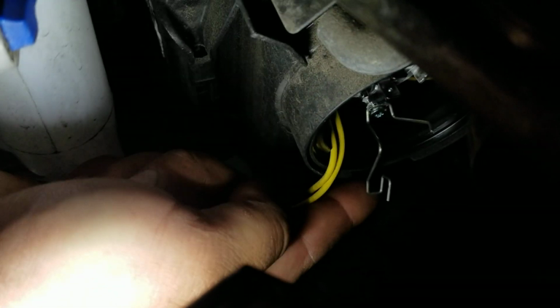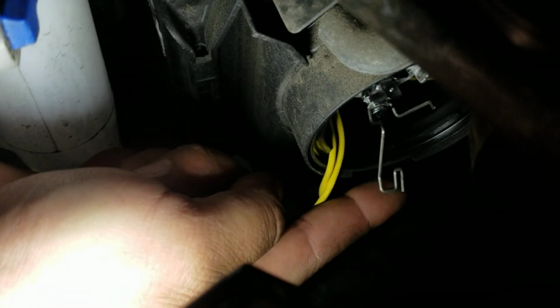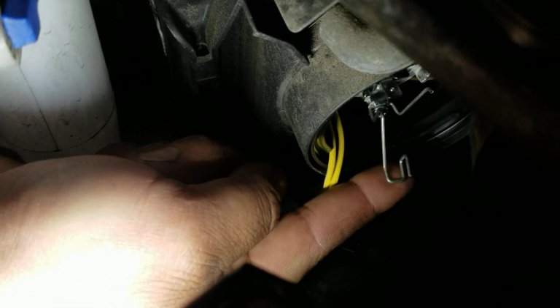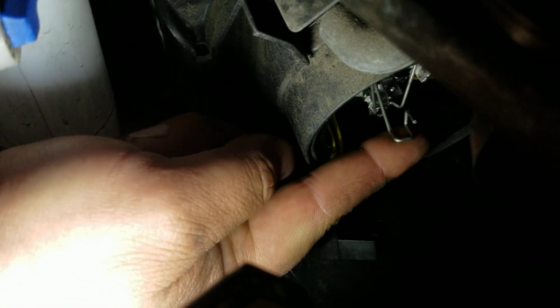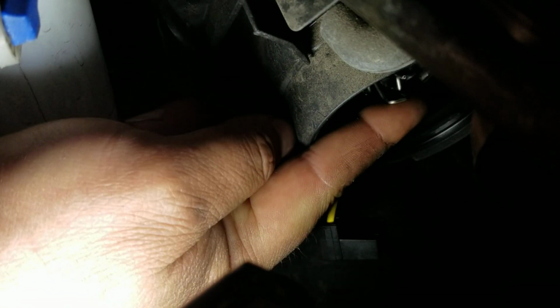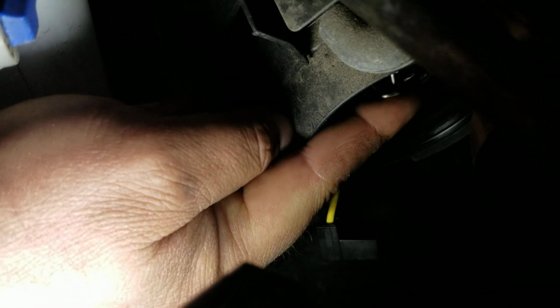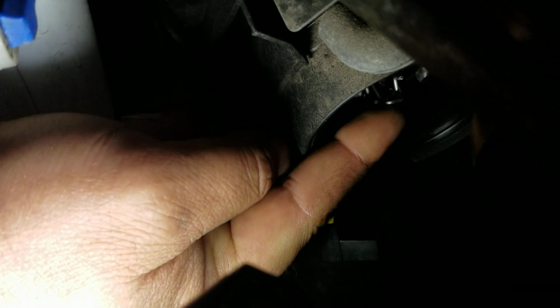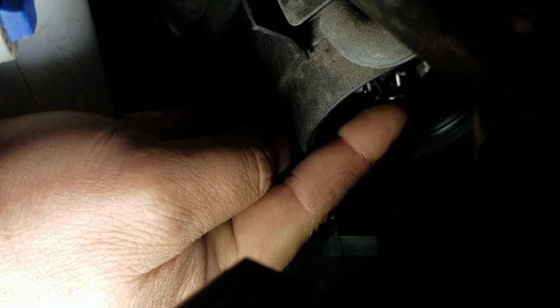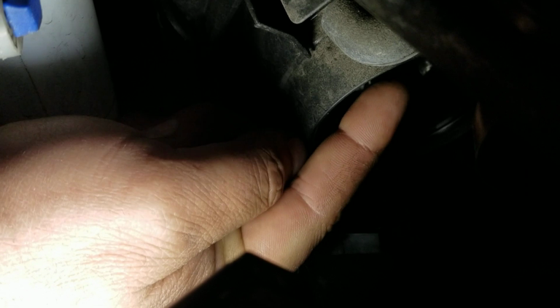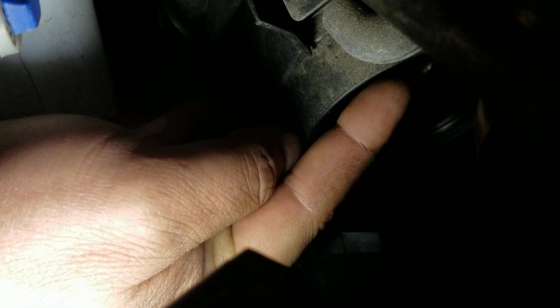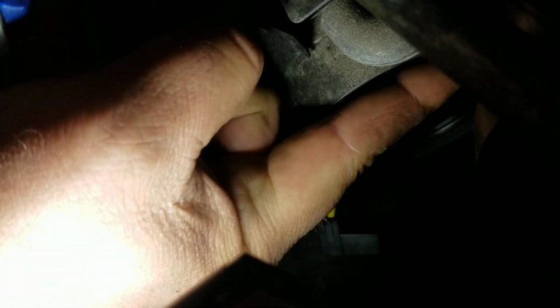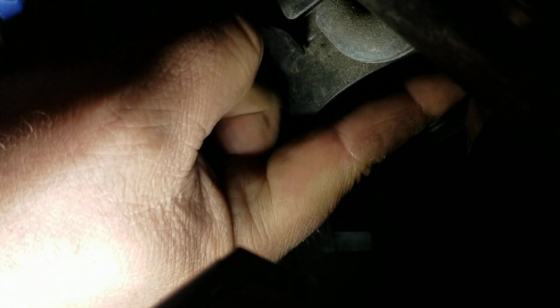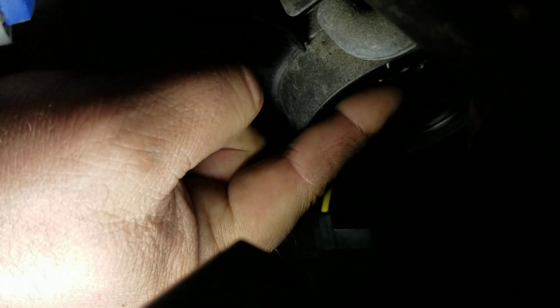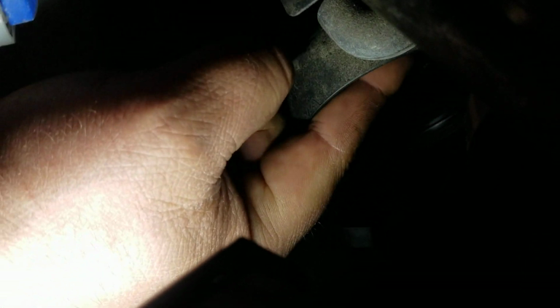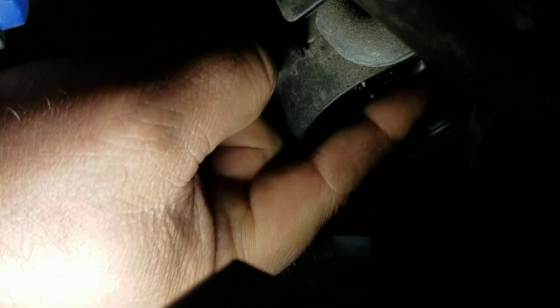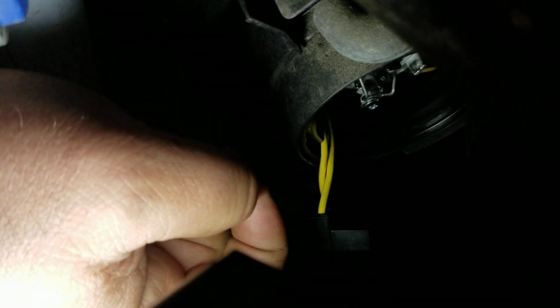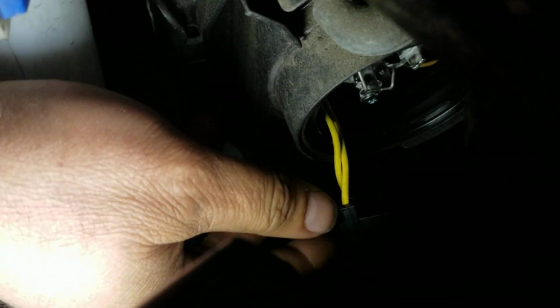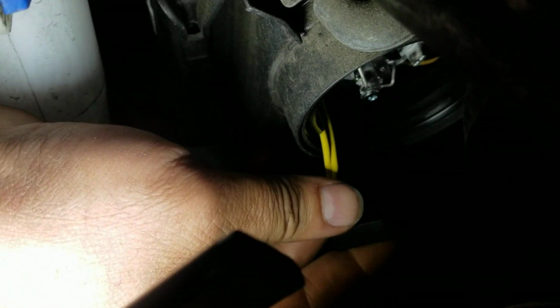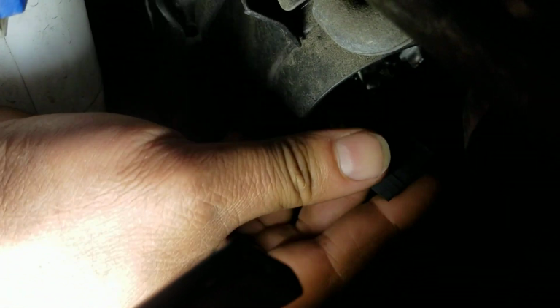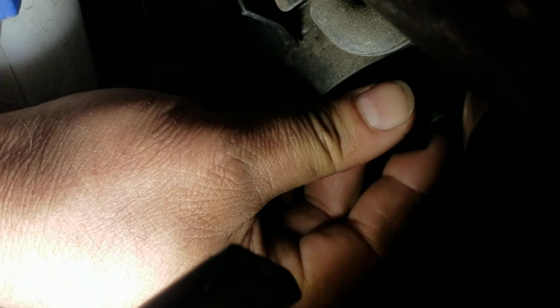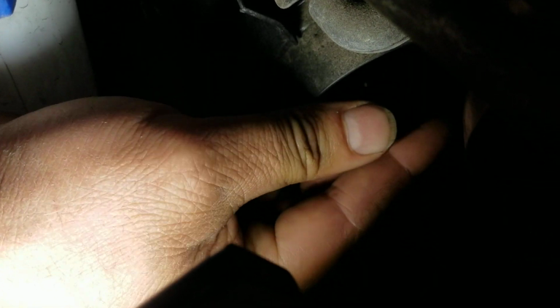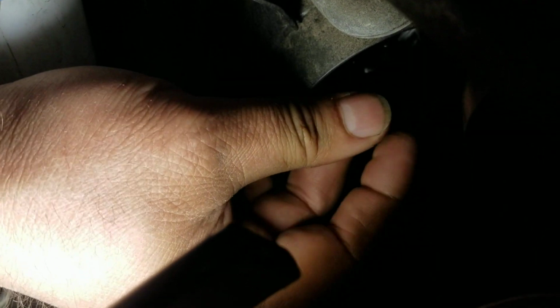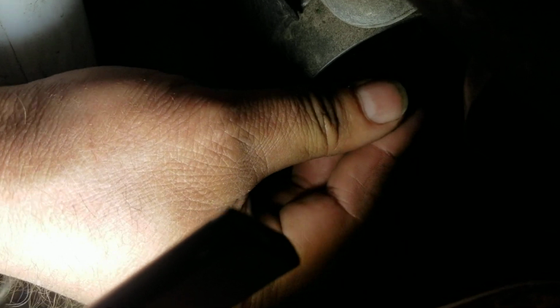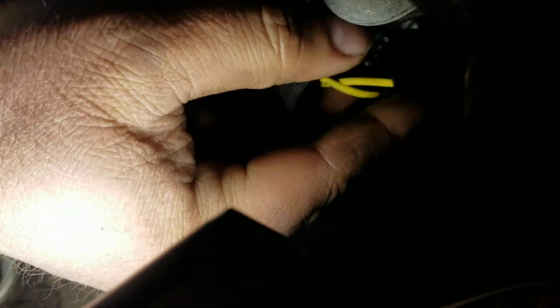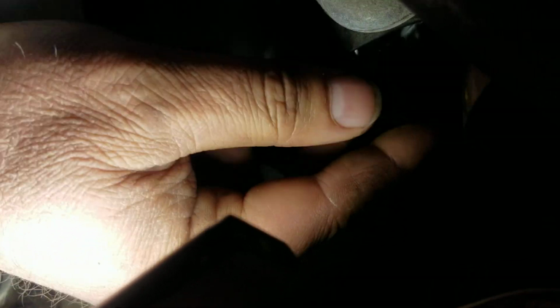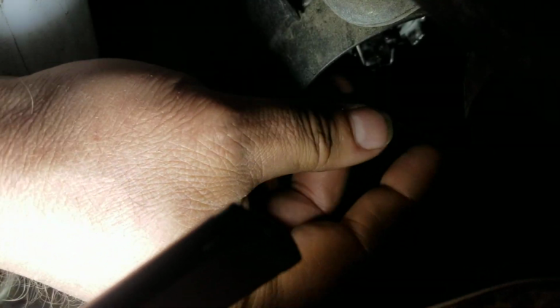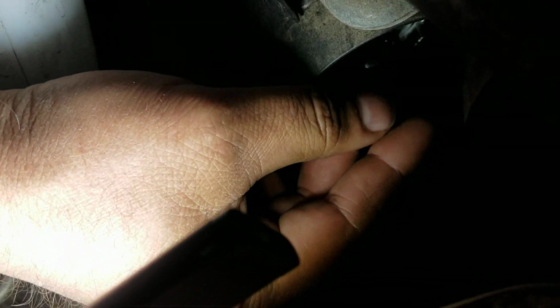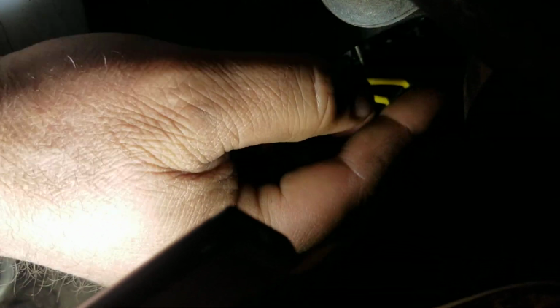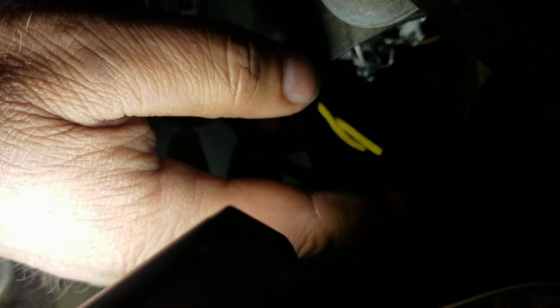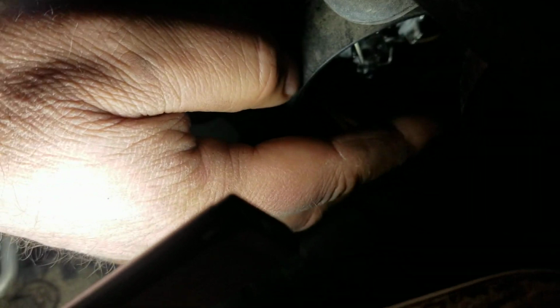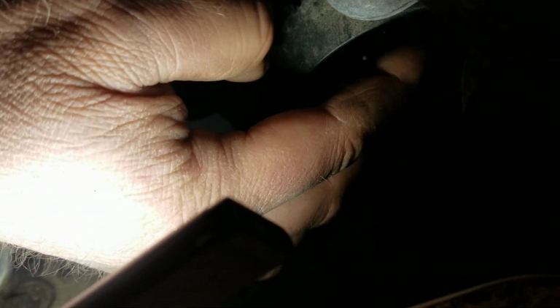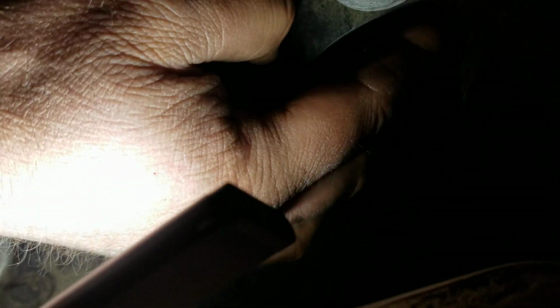Then you push this up, over, and it's going to go in and slide over under a lock. The only reason I'm showing this is because I see so many people put these in wrong.